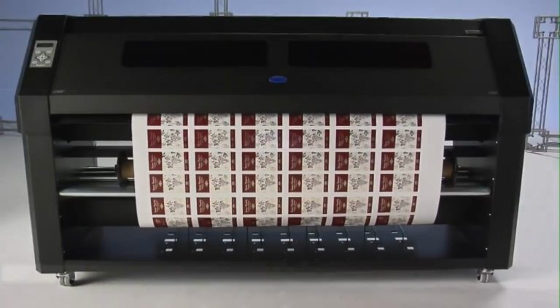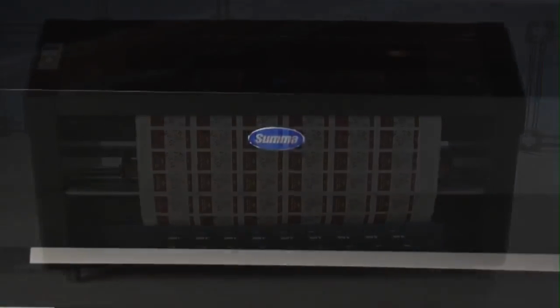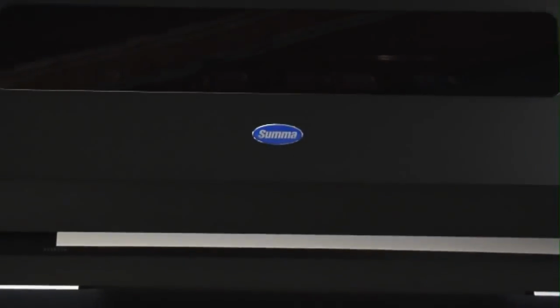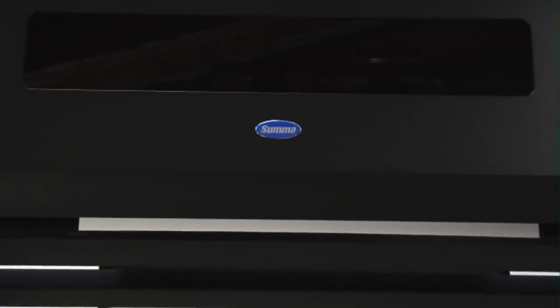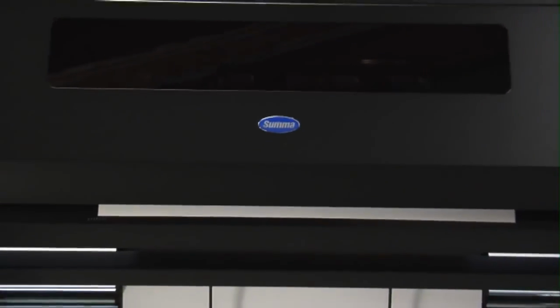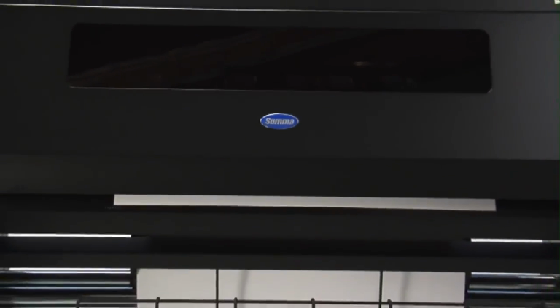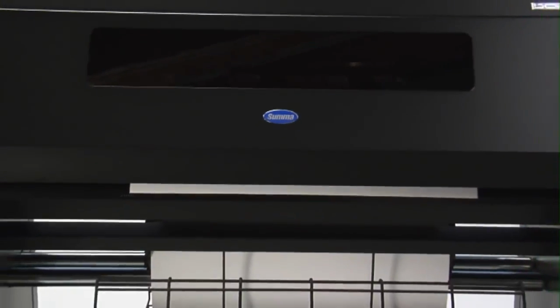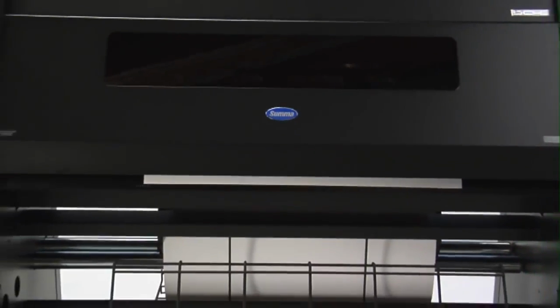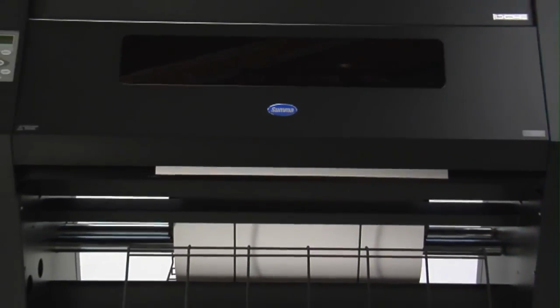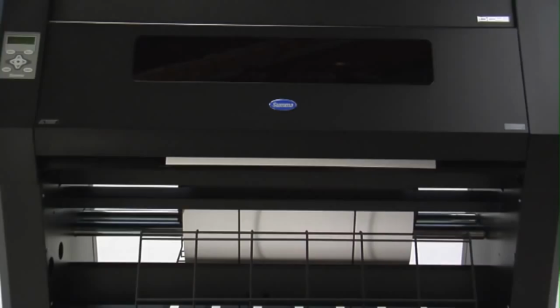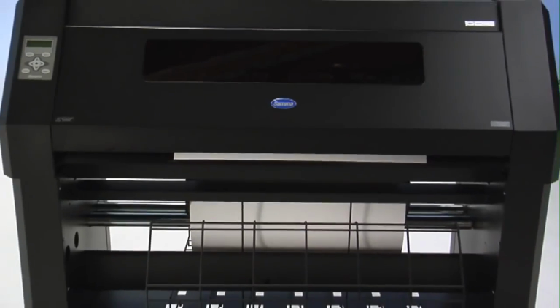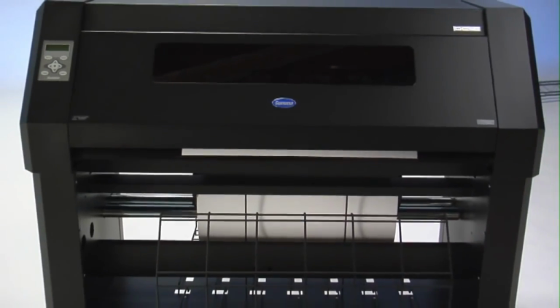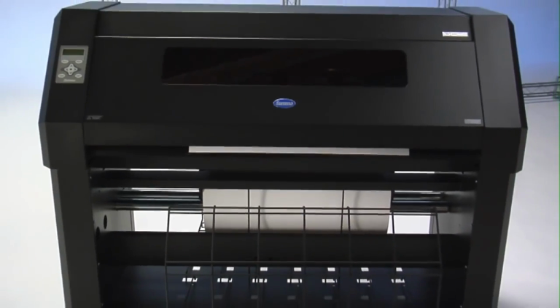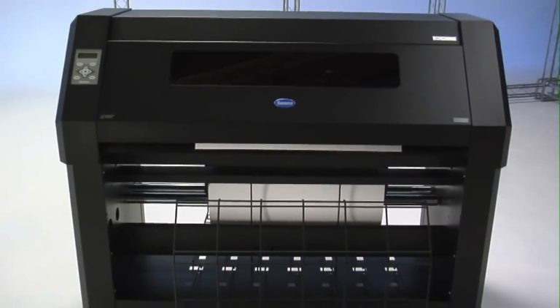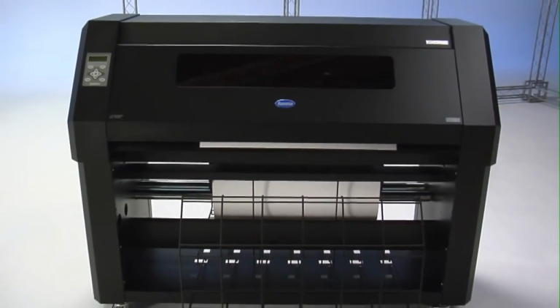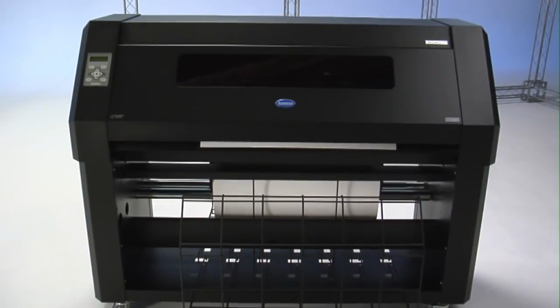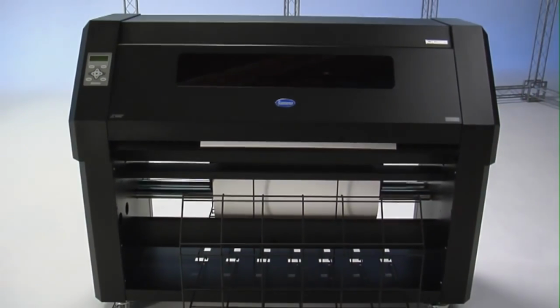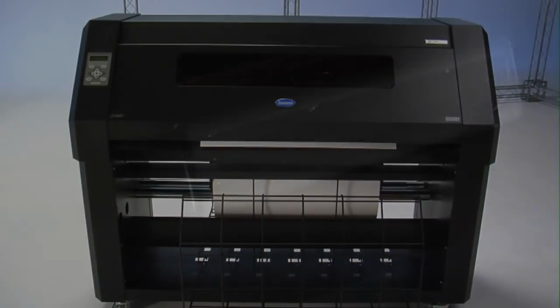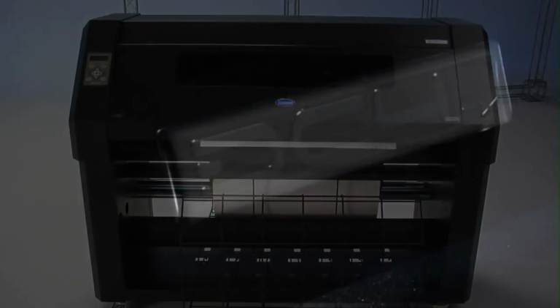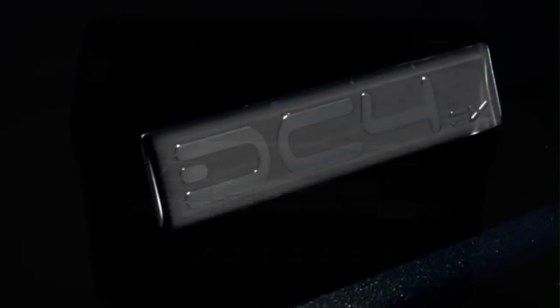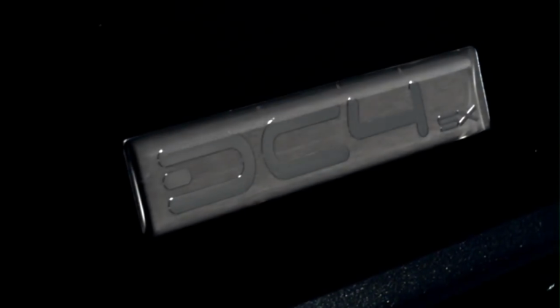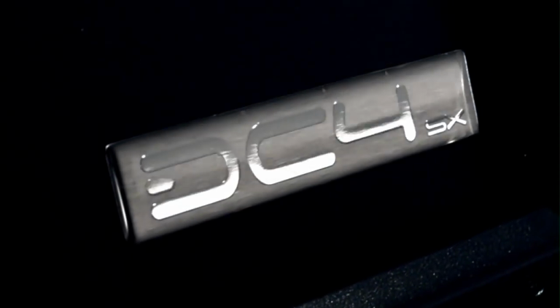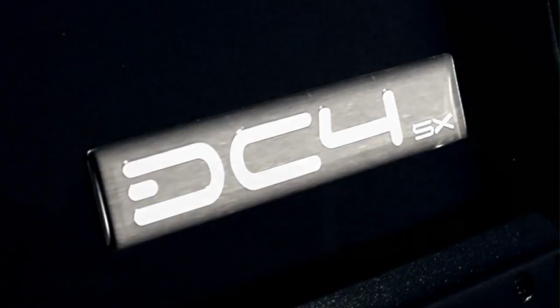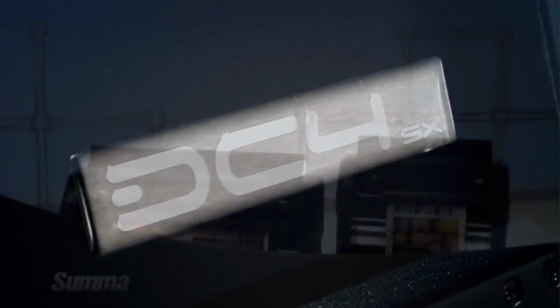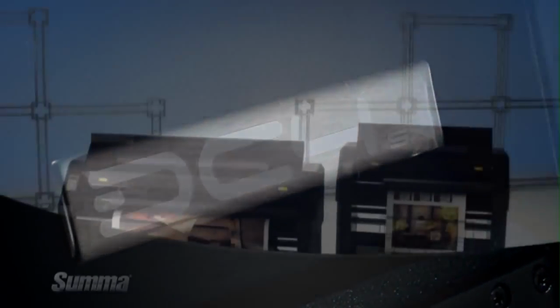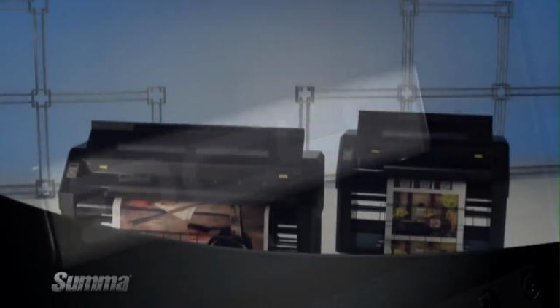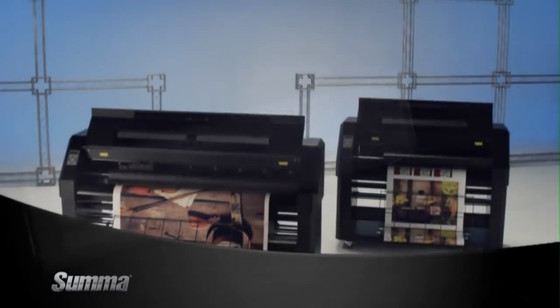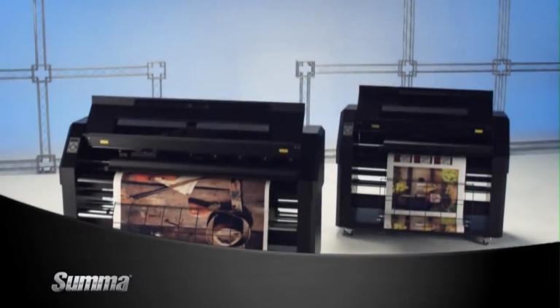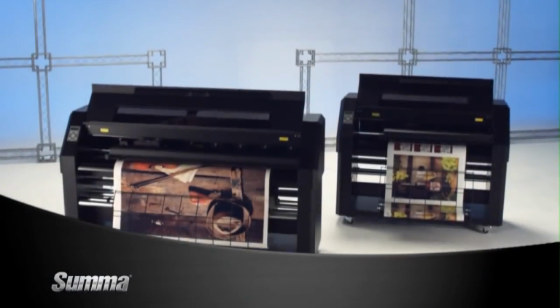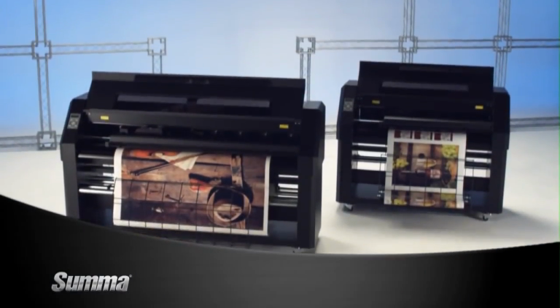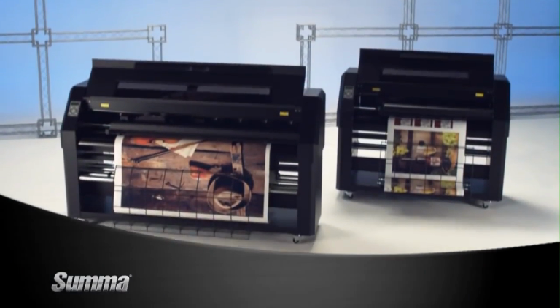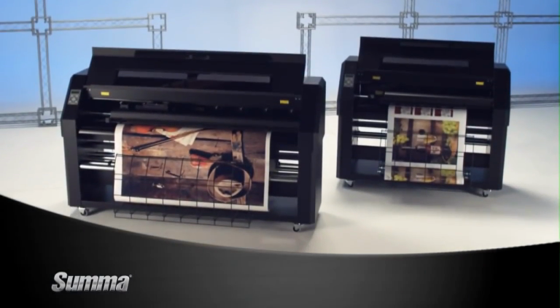SUMA also offers a more compact and affordable design with the 30-inch DC4 SX thermal transfer printer cutter. The SX version takes up less space while providing all the key features of the DC4.